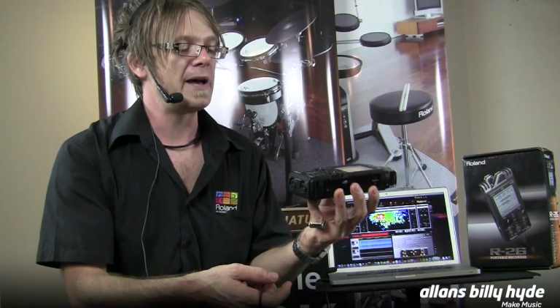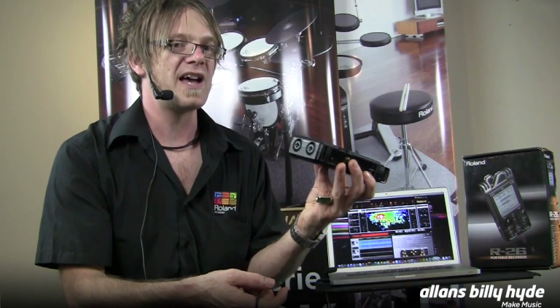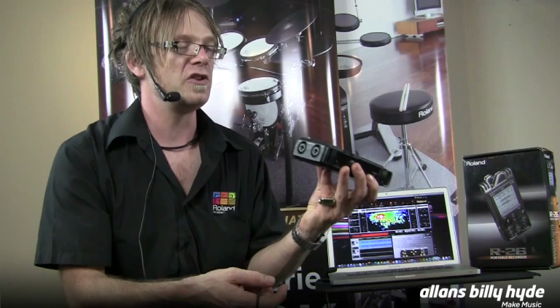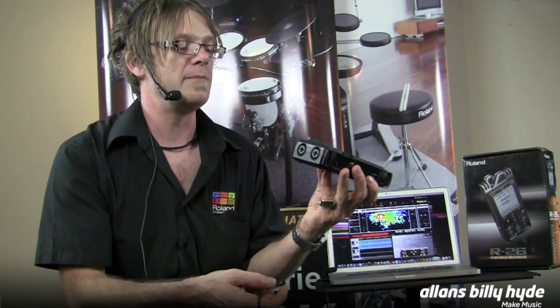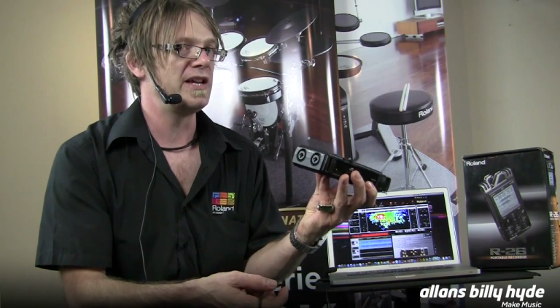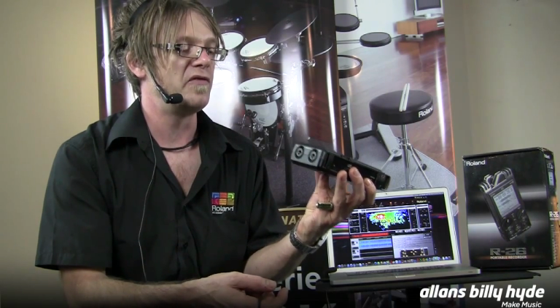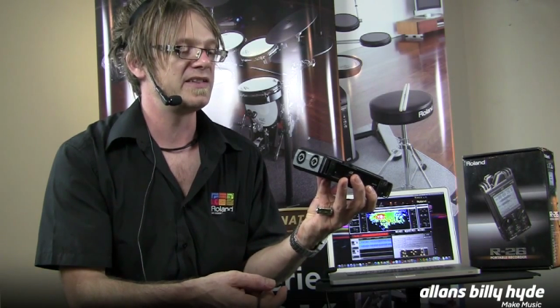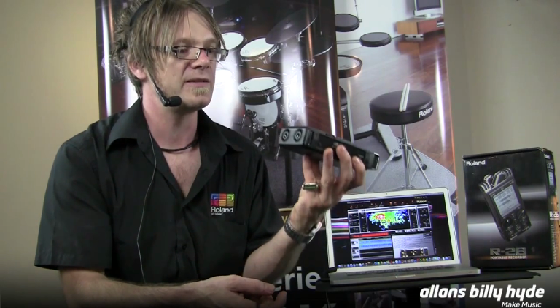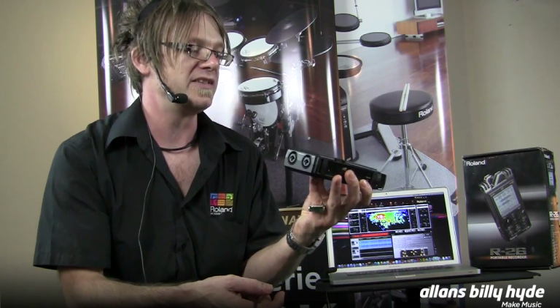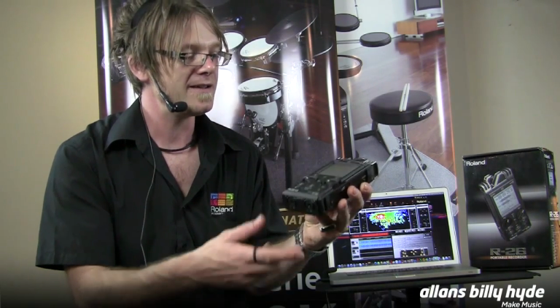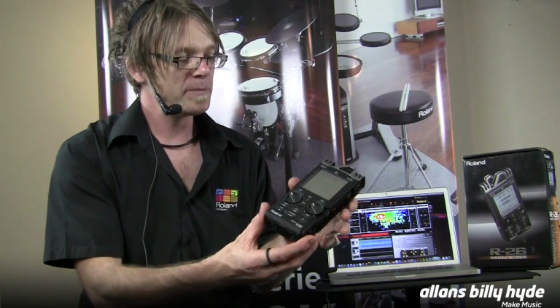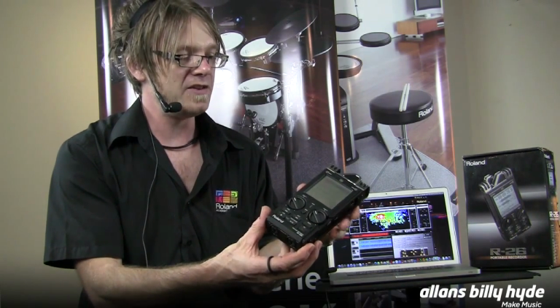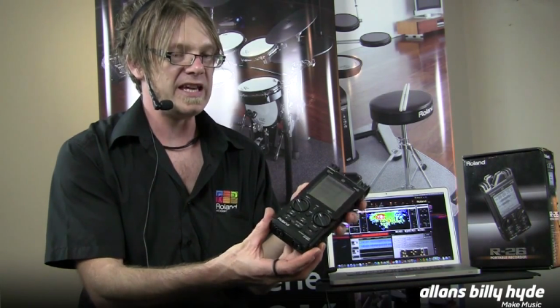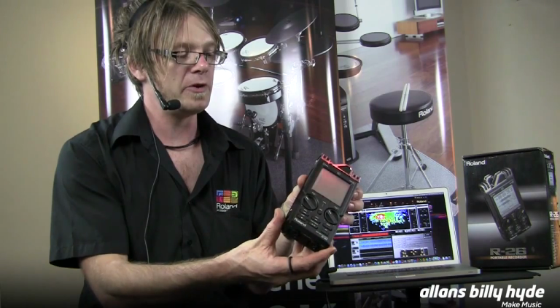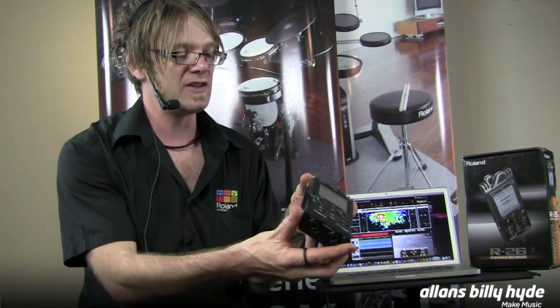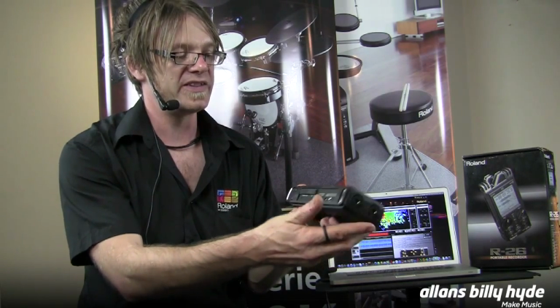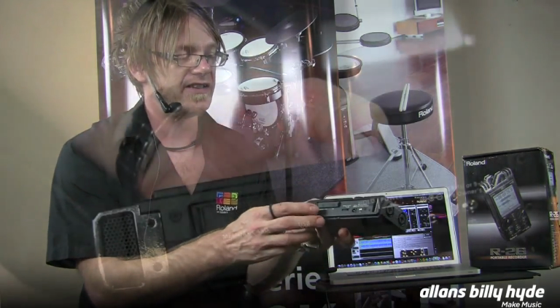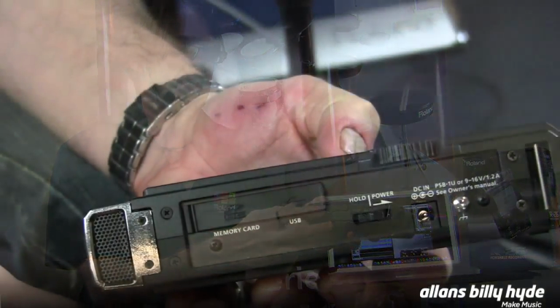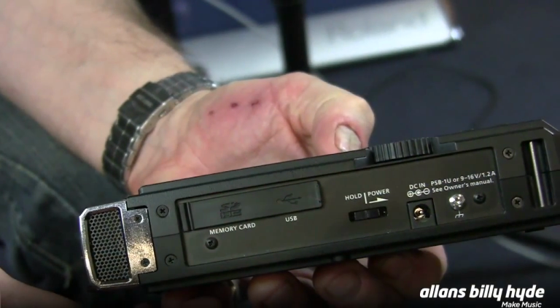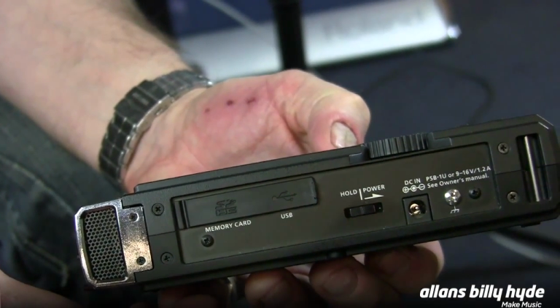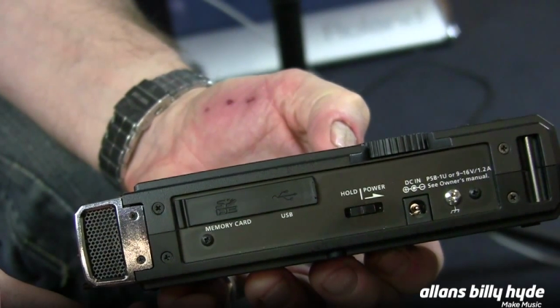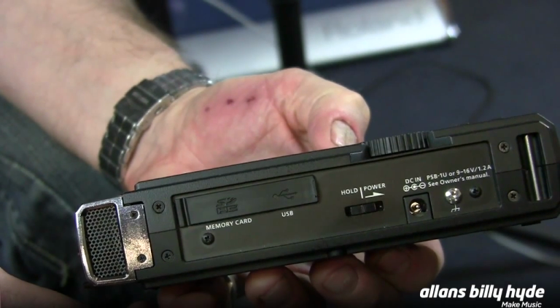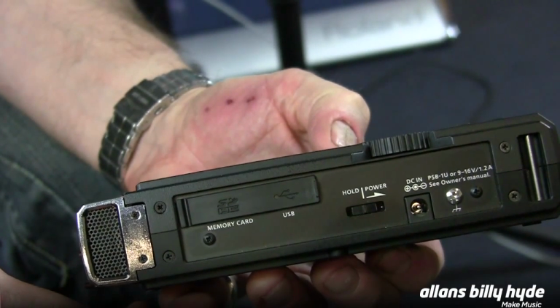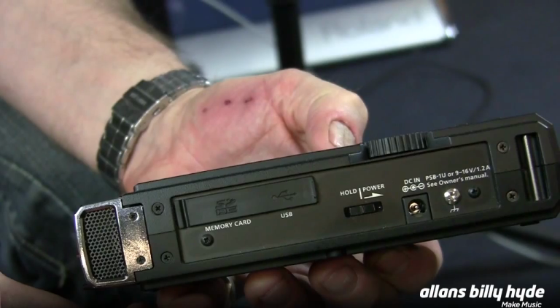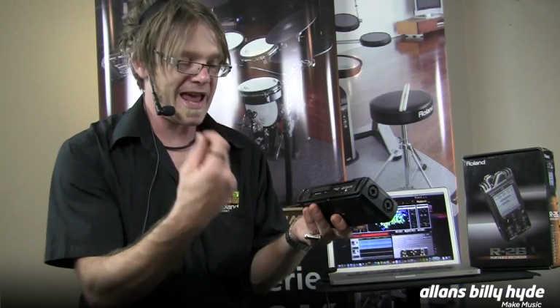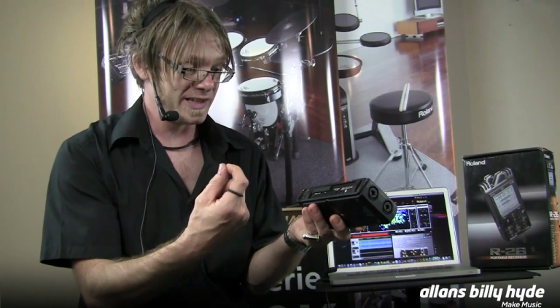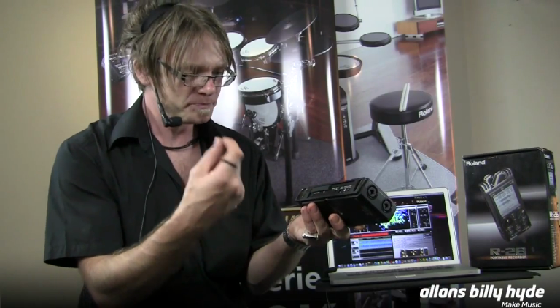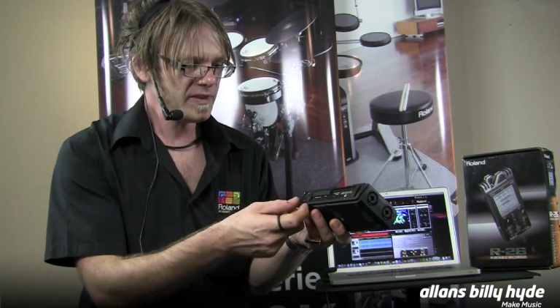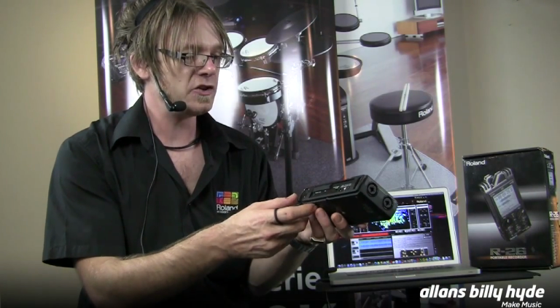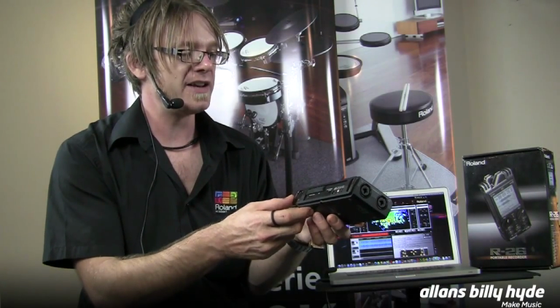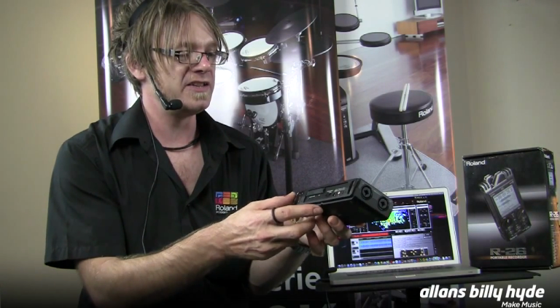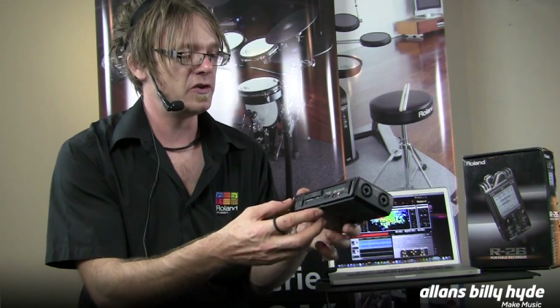The mic preamps are studio grade mic preamps from the vMixer series — brilliant sounding. And the memory slot on the side is the SD memory slot for saving all of your recordings. Pull it out once it's full, stick a new card in, and continue recording.